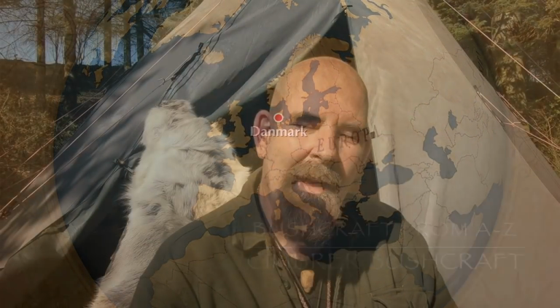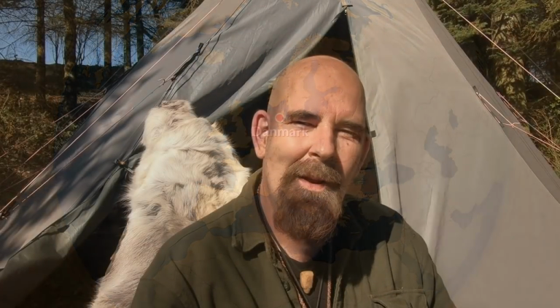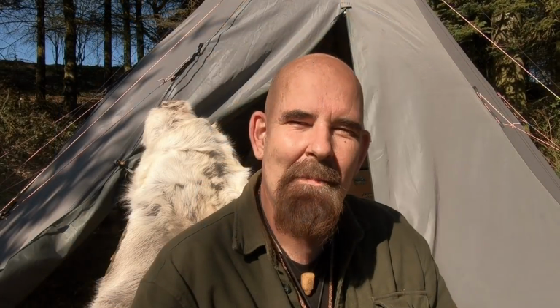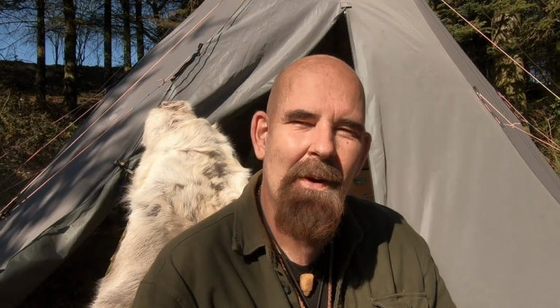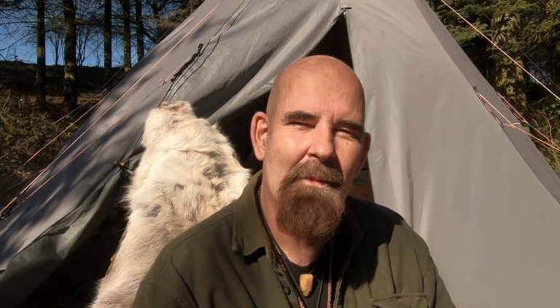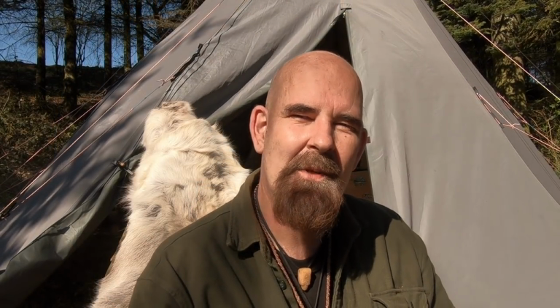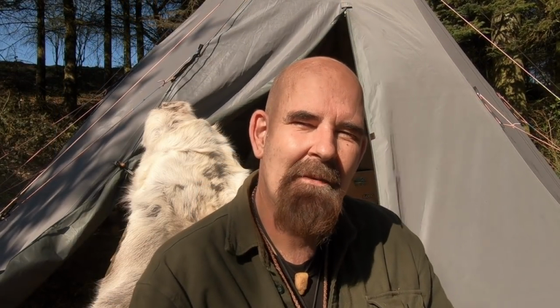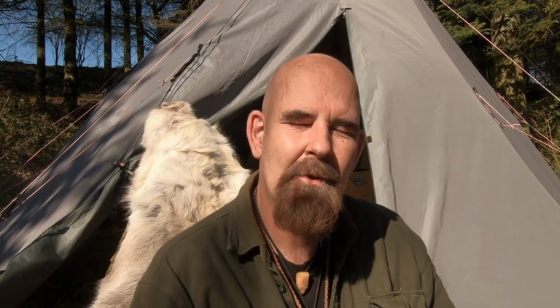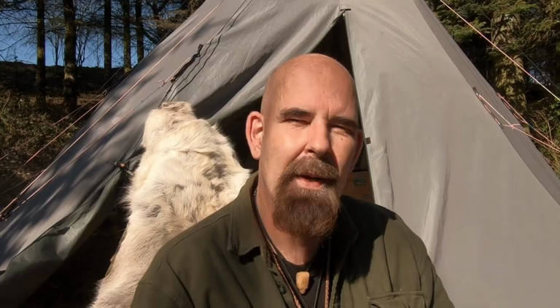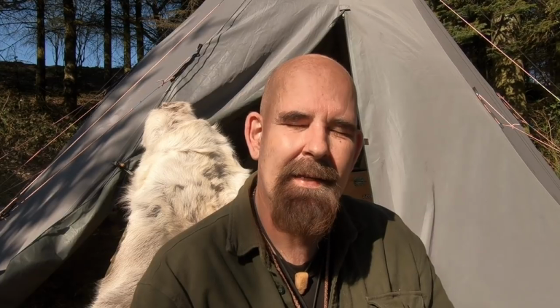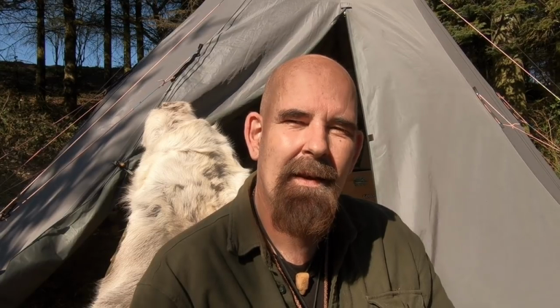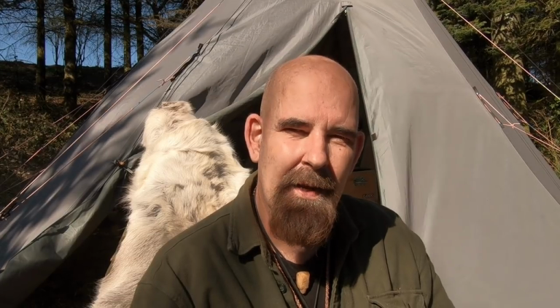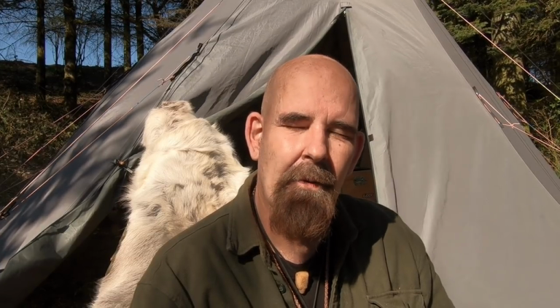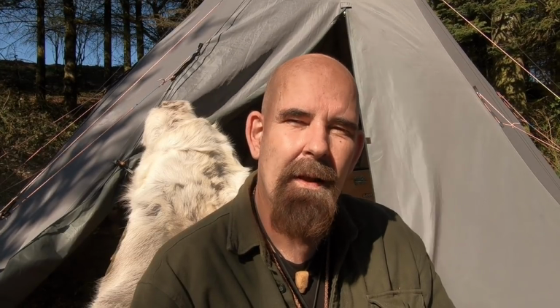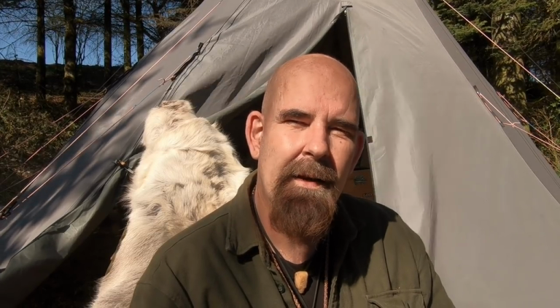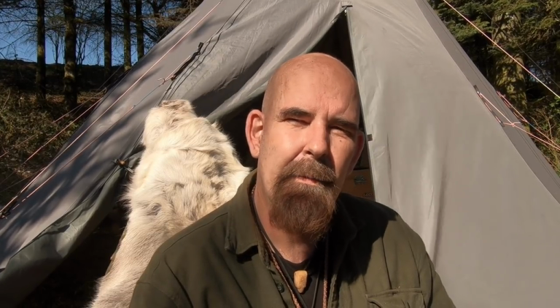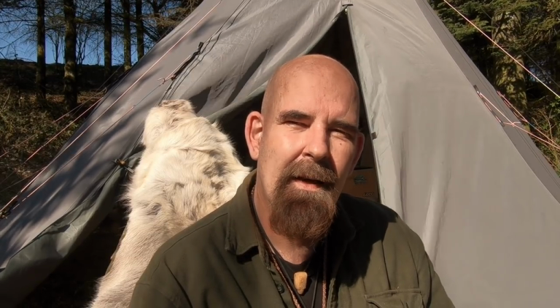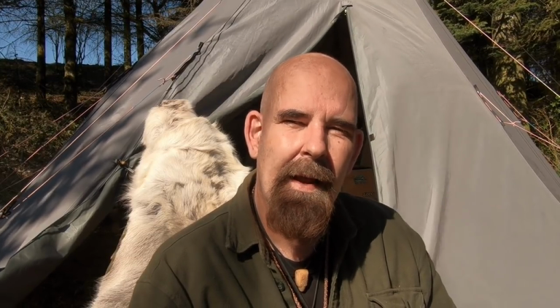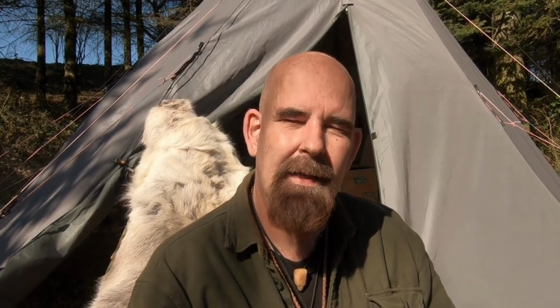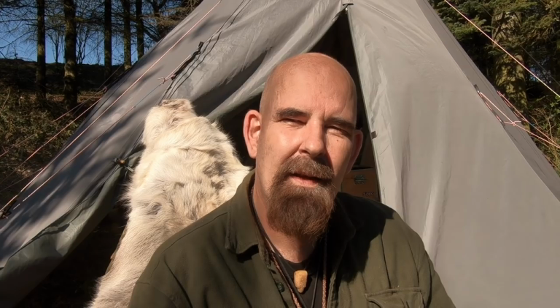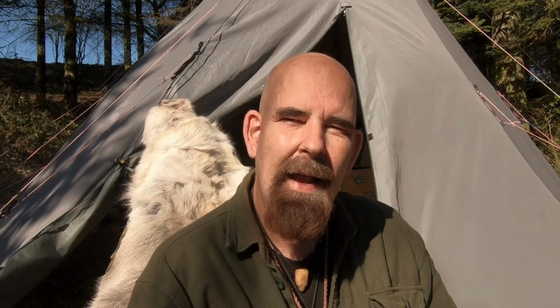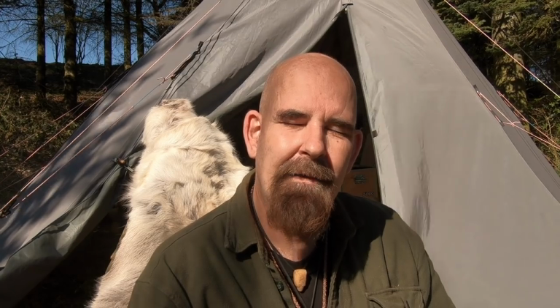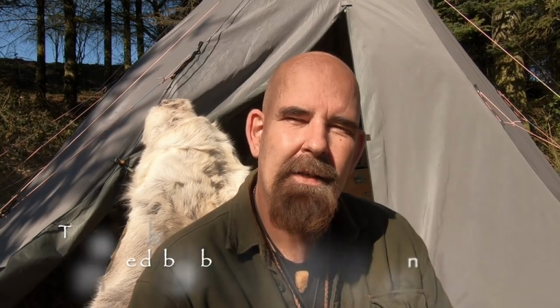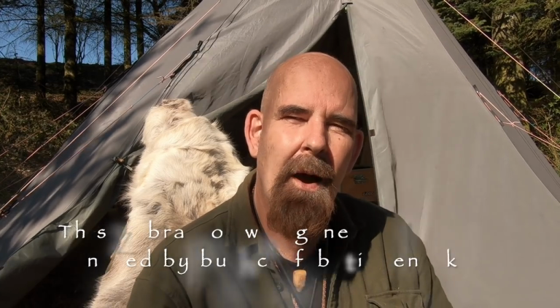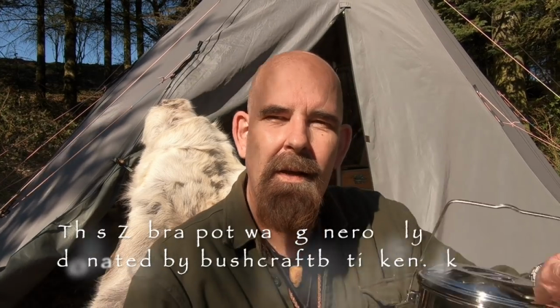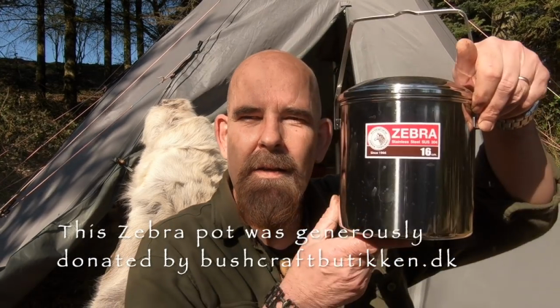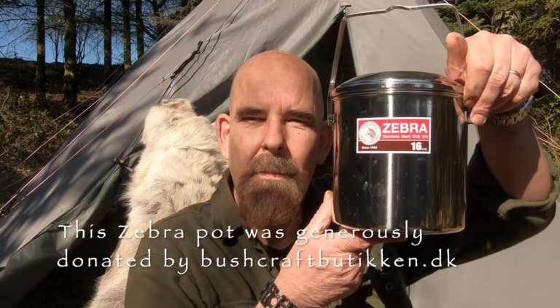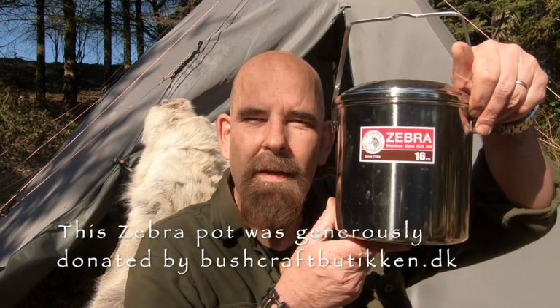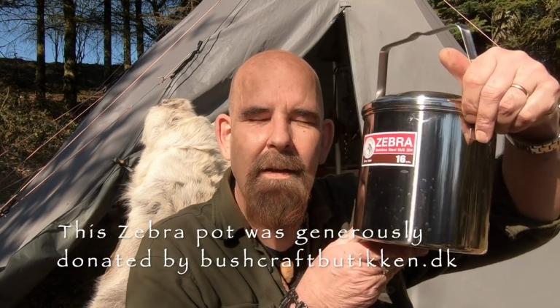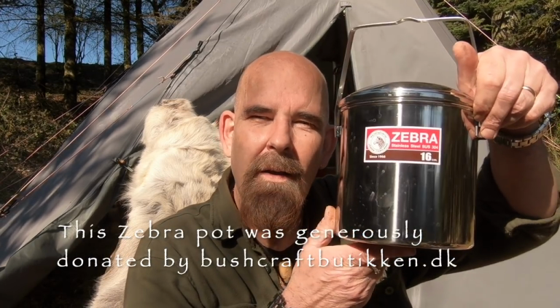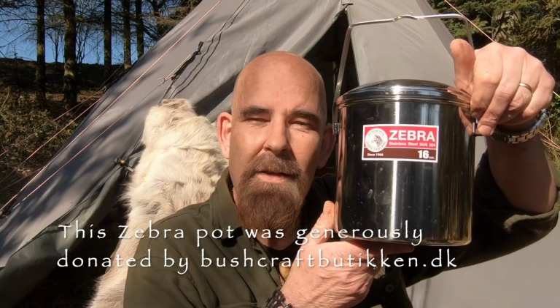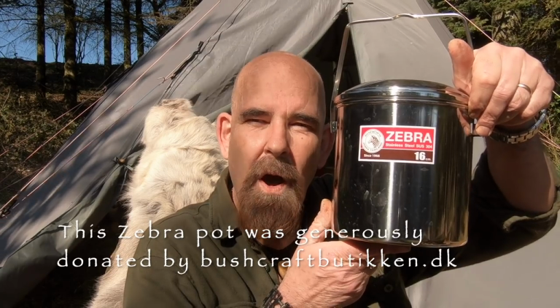Hello and welcome to Kemper Bushcraft and welcome to my series, Bushcraft for Major Z. Today we reach the last letter in the alphabet, the letter Z.